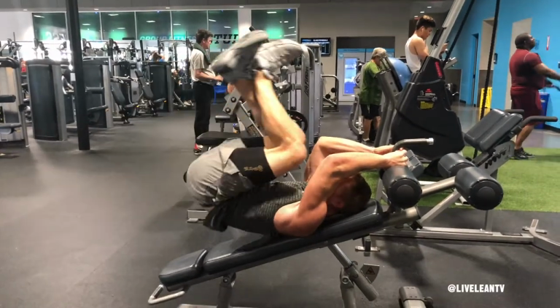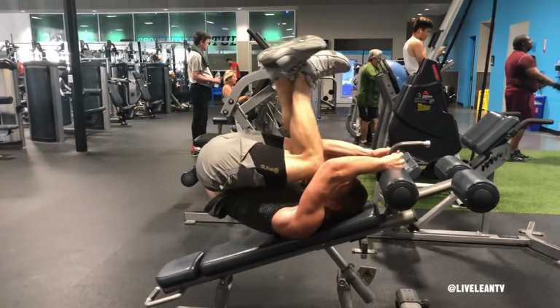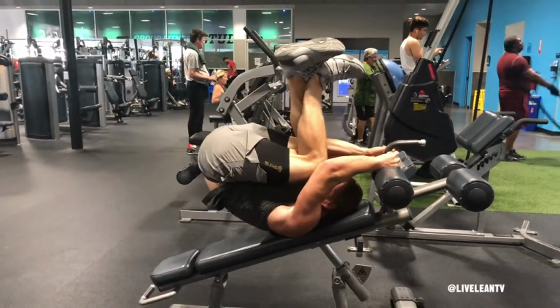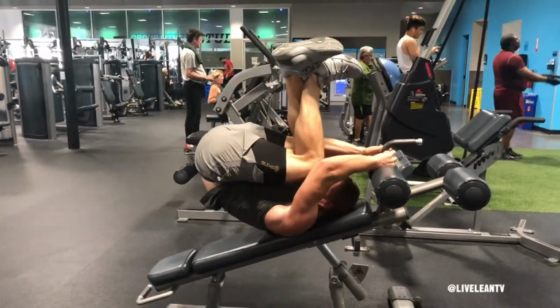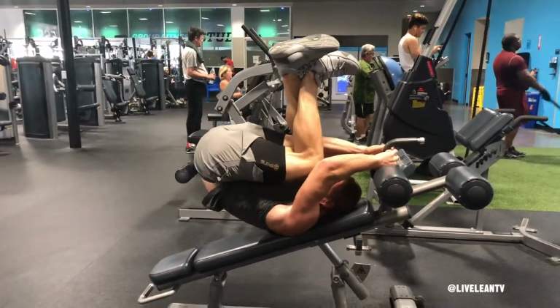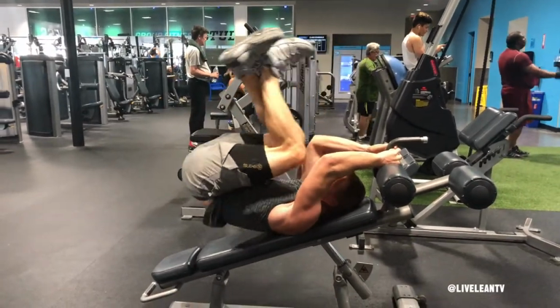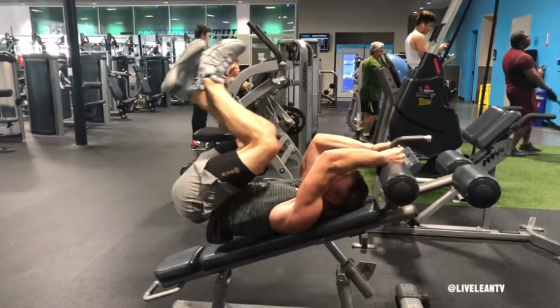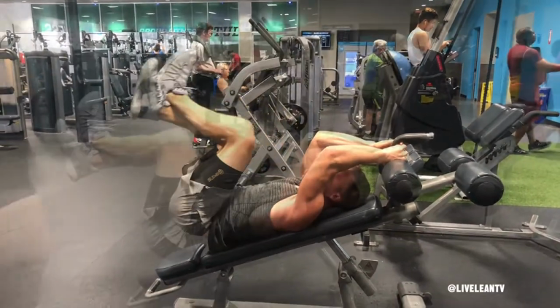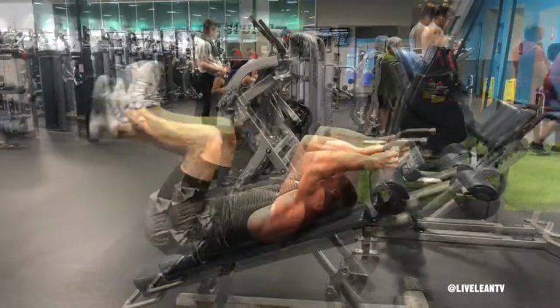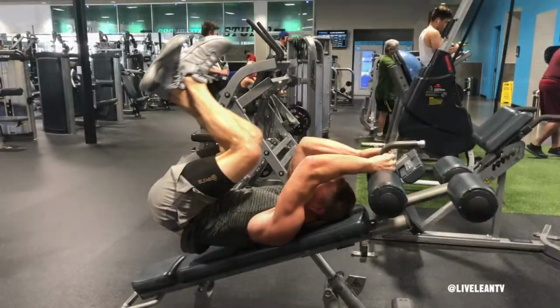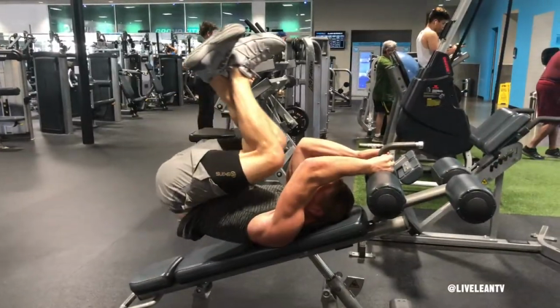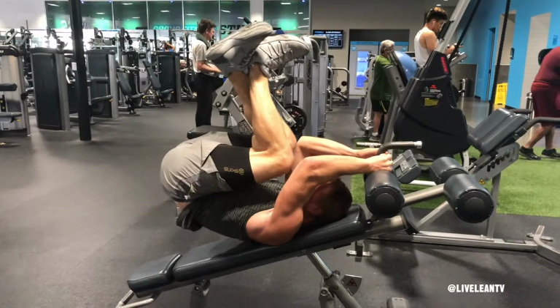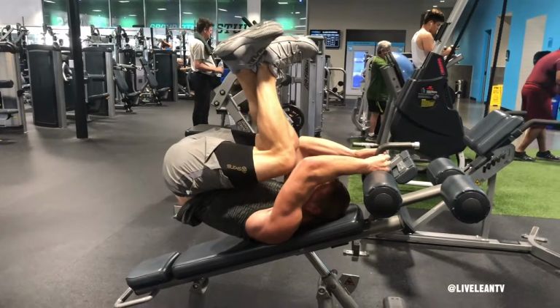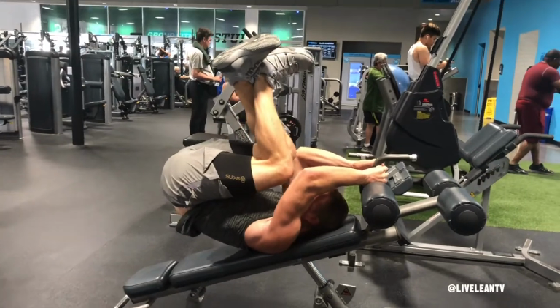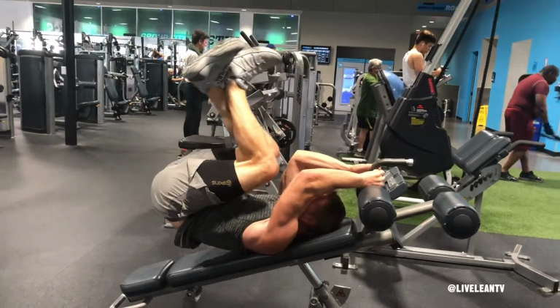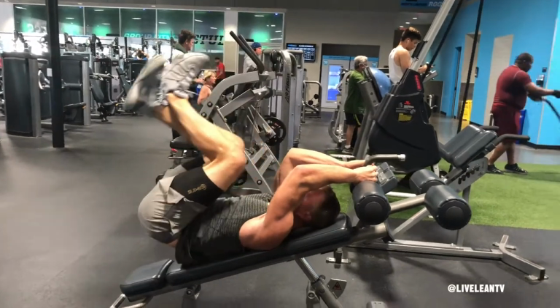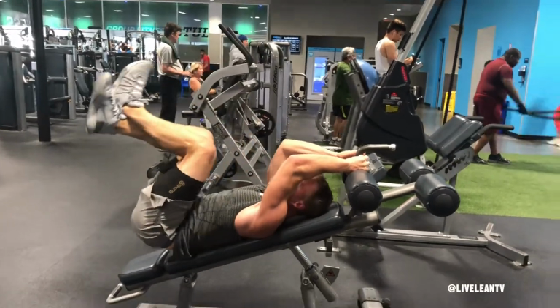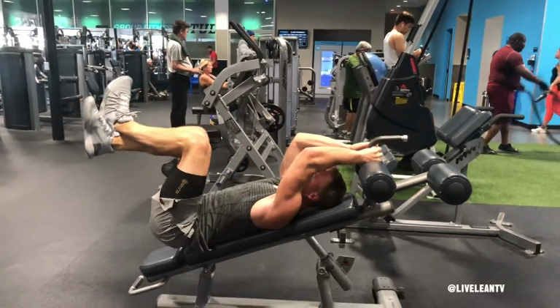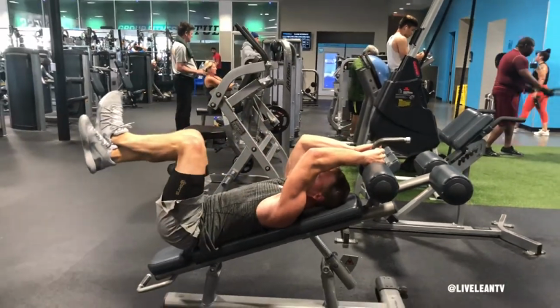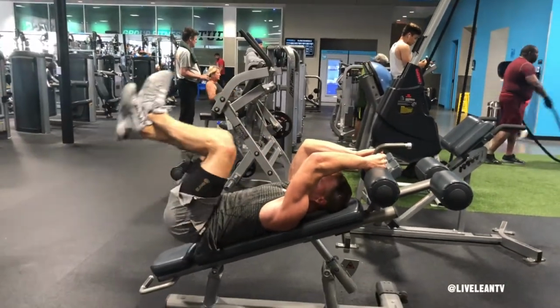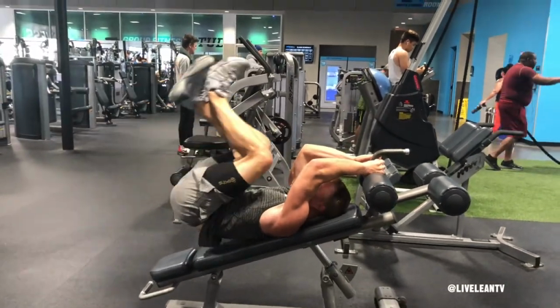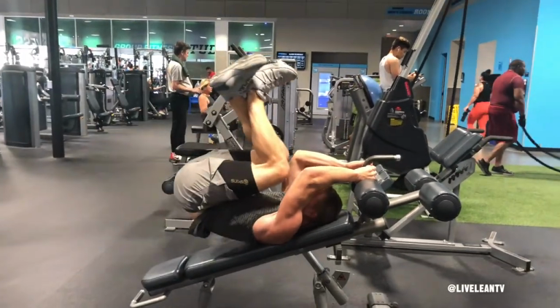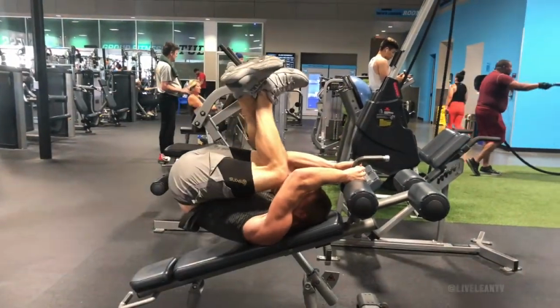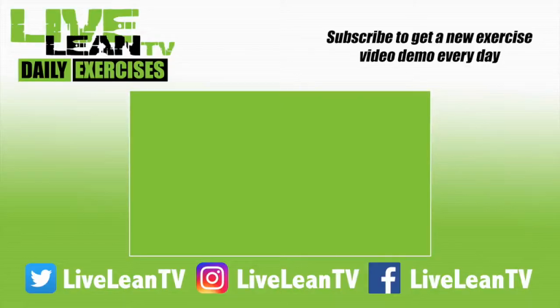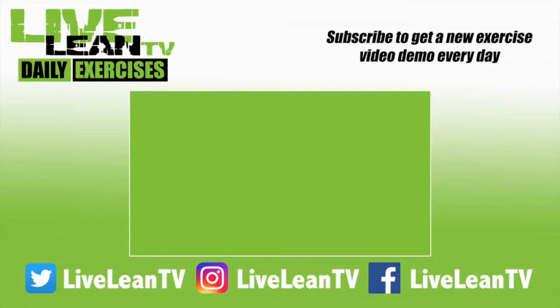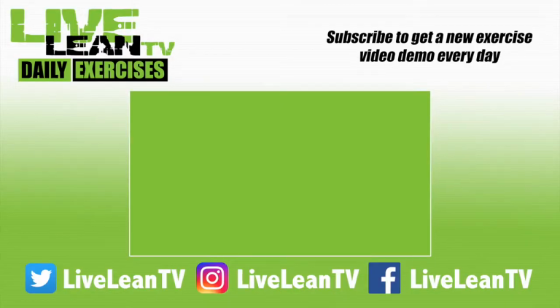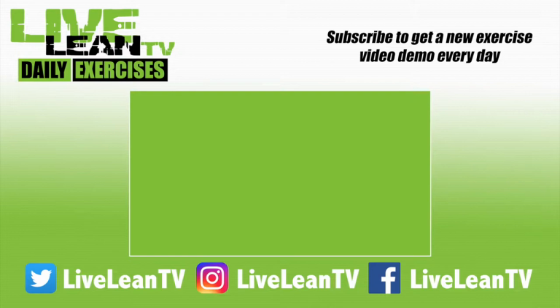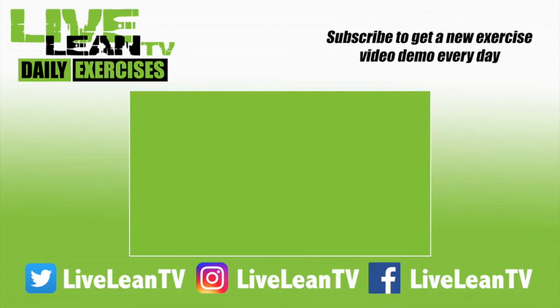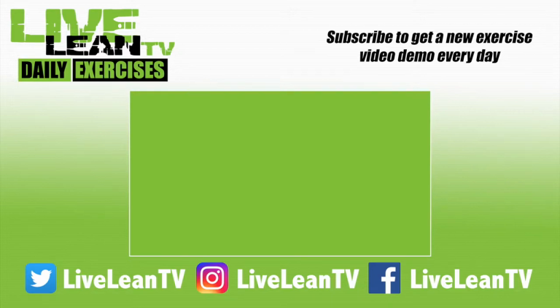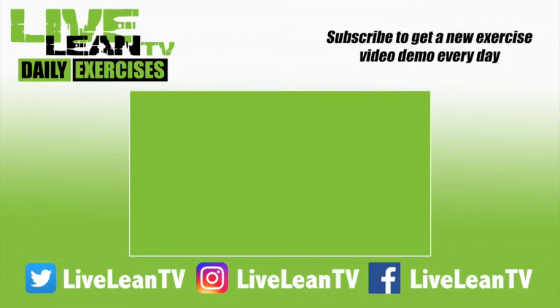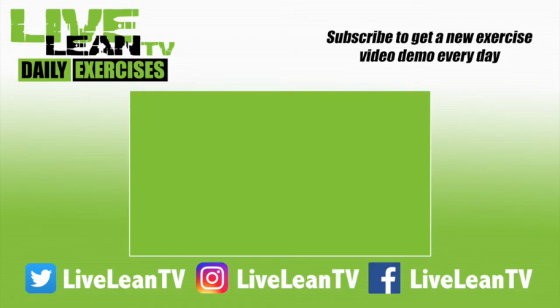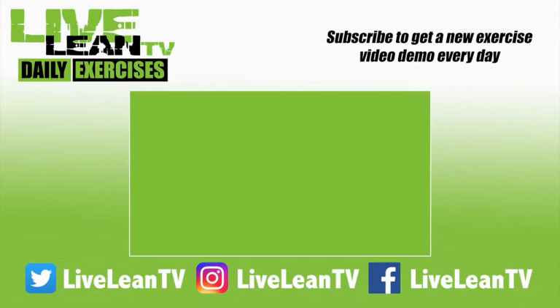Lower your lower back and hips to just low enough to touch the bench, then repeat, focusing on keeping the tension on your abs throughout. Repeat for reps. Make sure you subscribe for more Live Lean exercise demos.